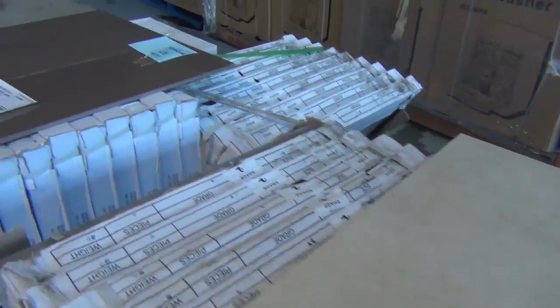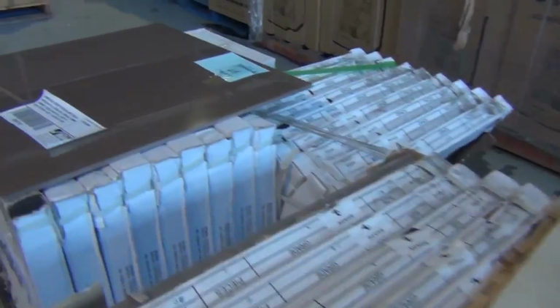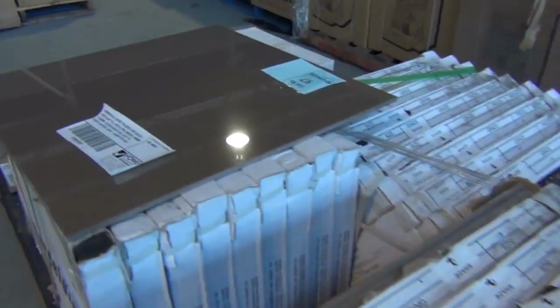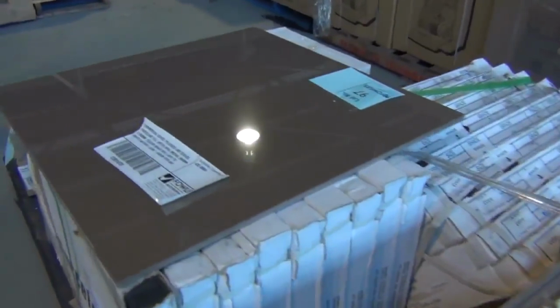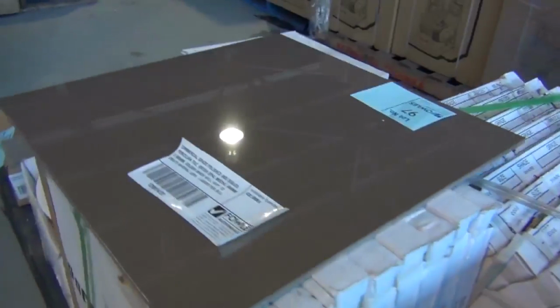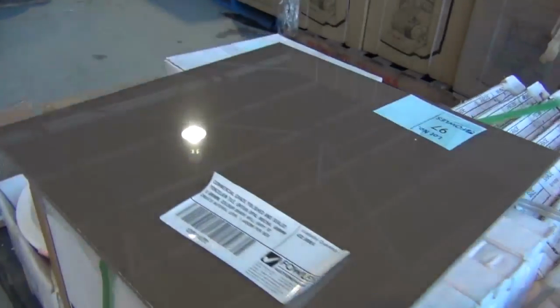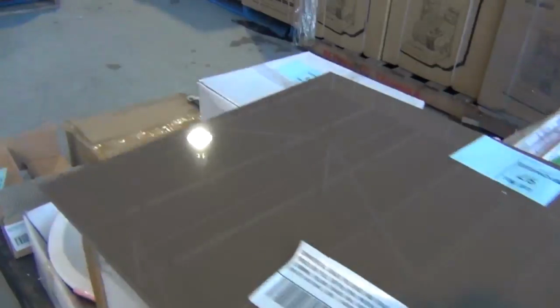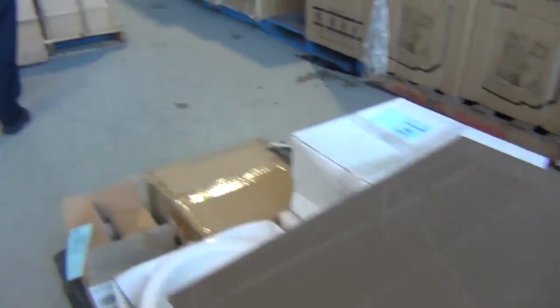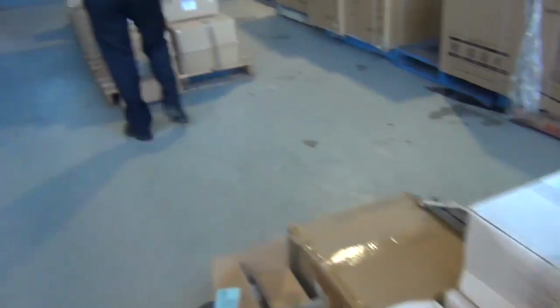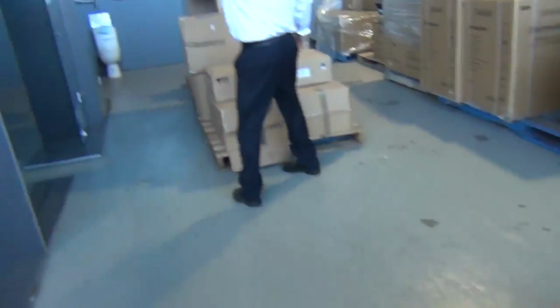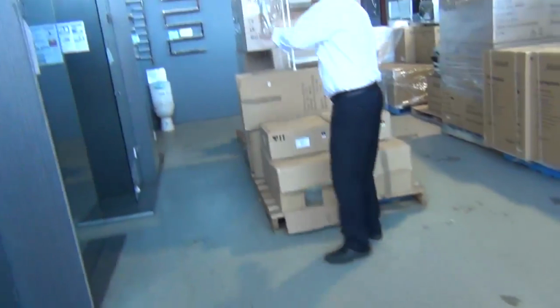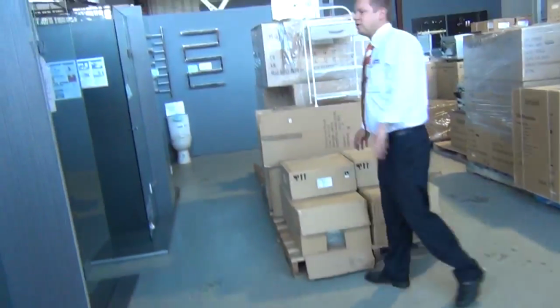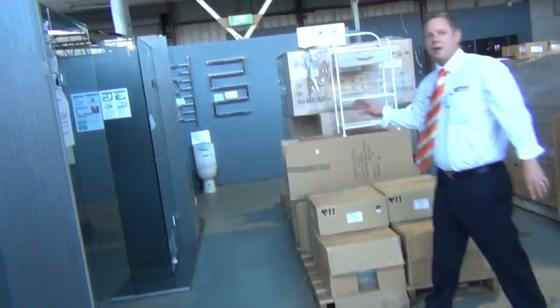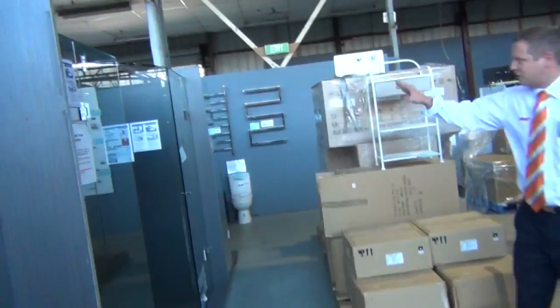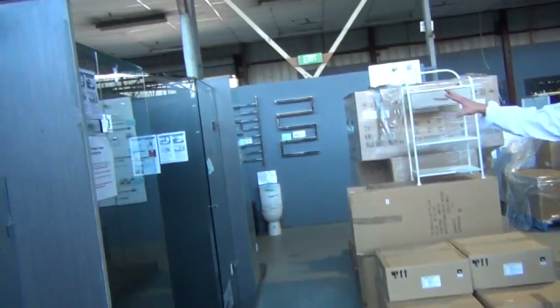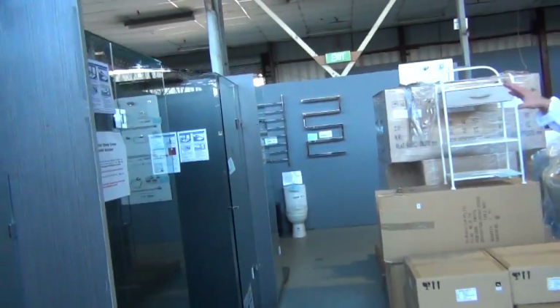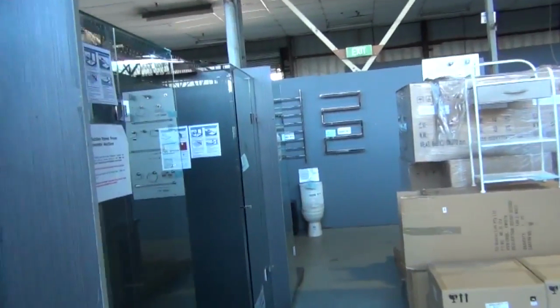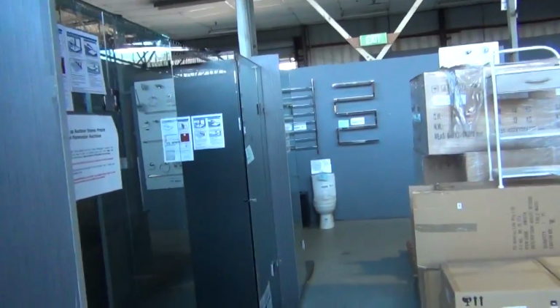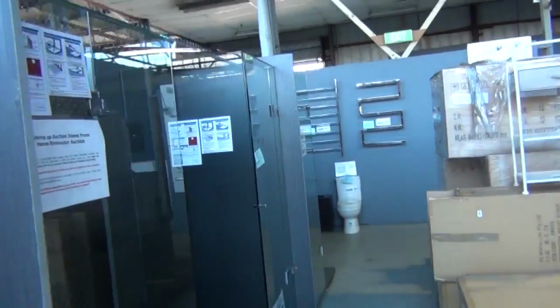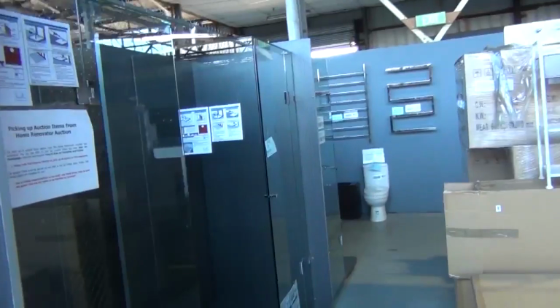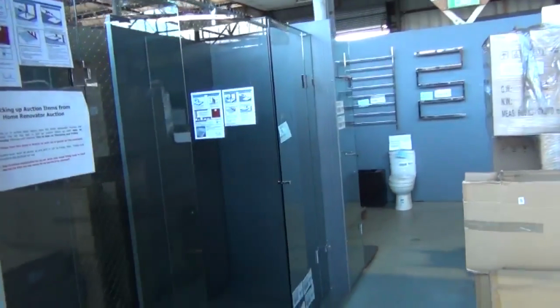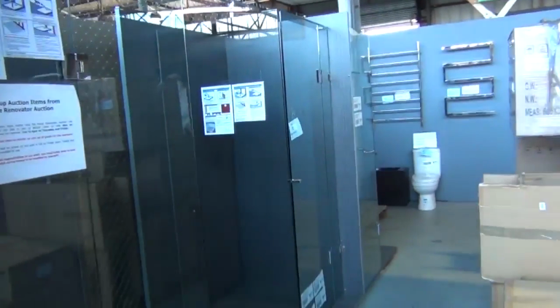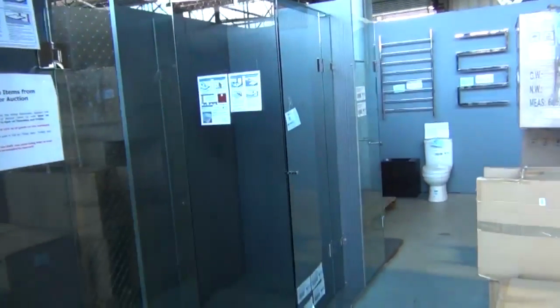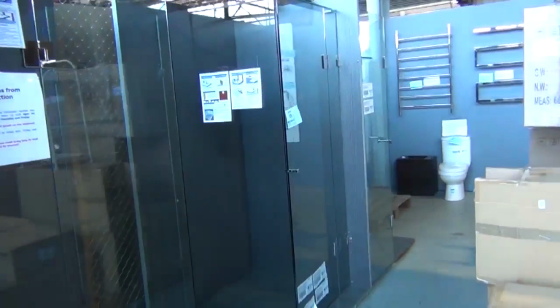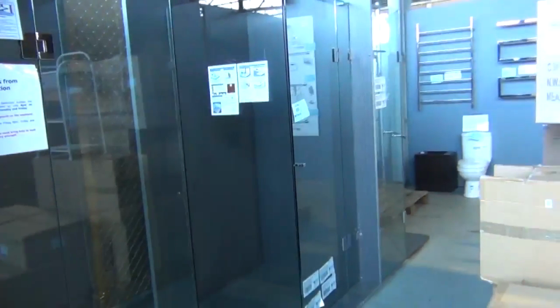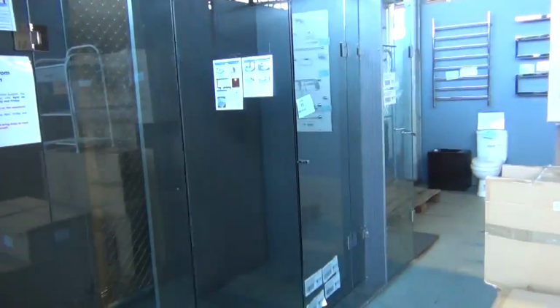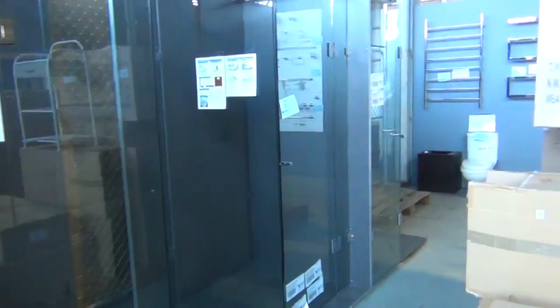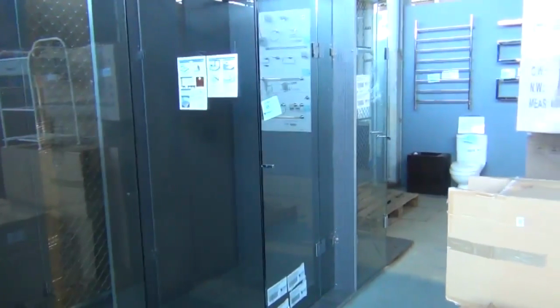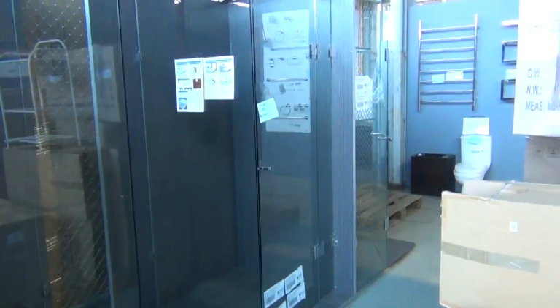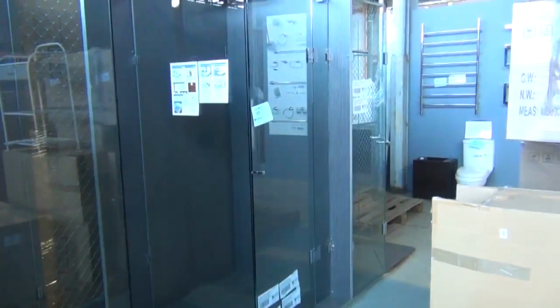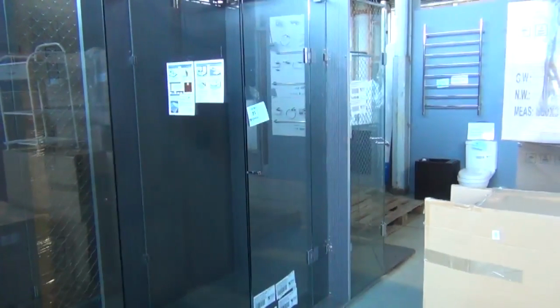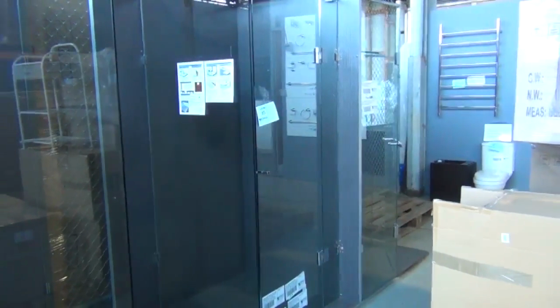Over the back we've got a couple of different styles of frameless shower screens. They usually go around the mid $300 mark and they're always popular.